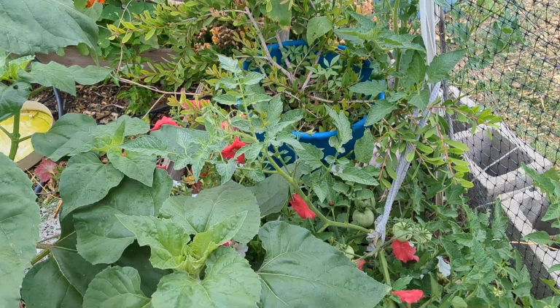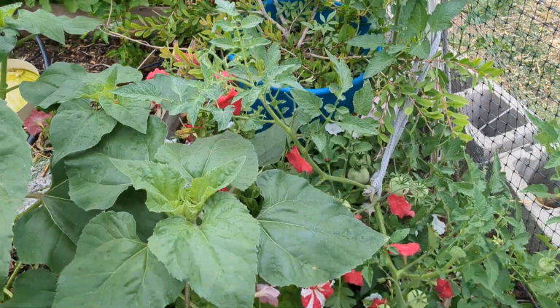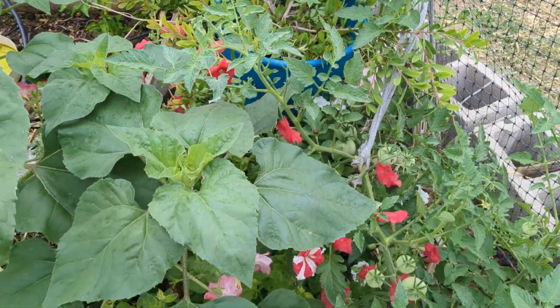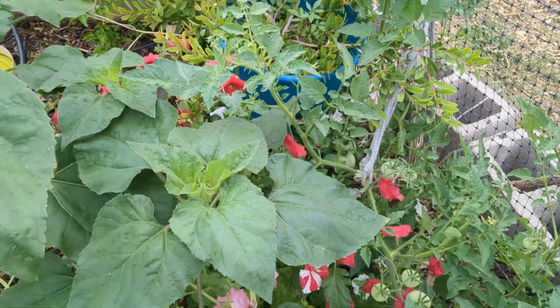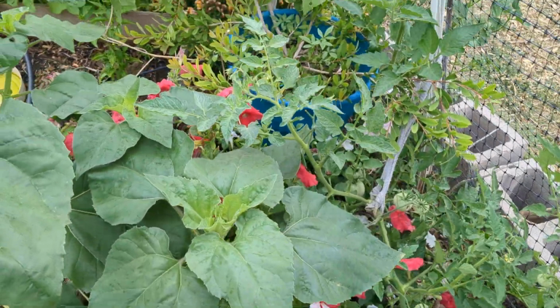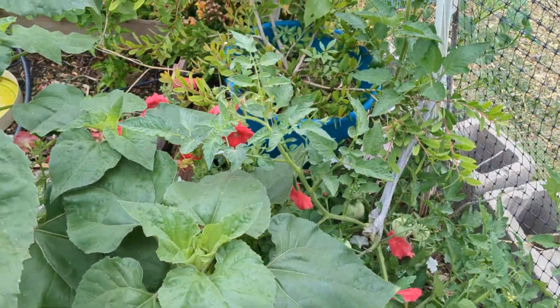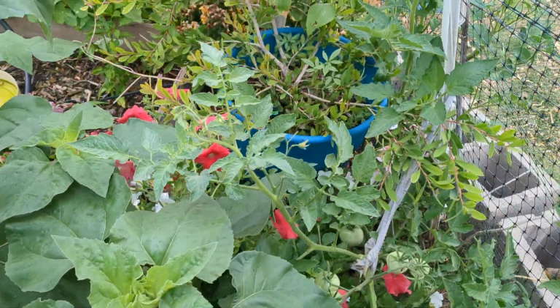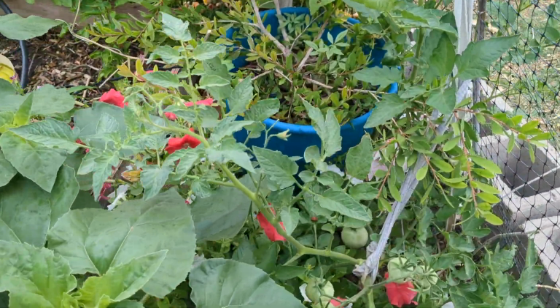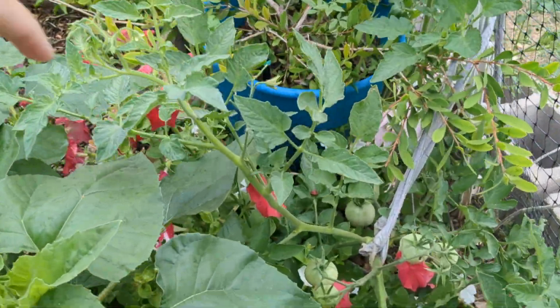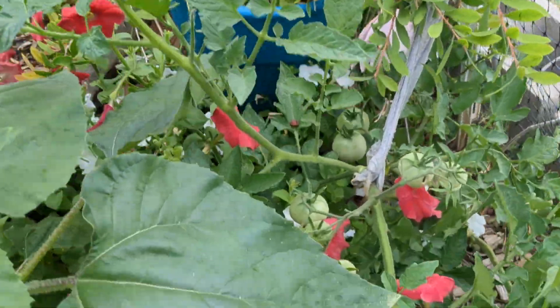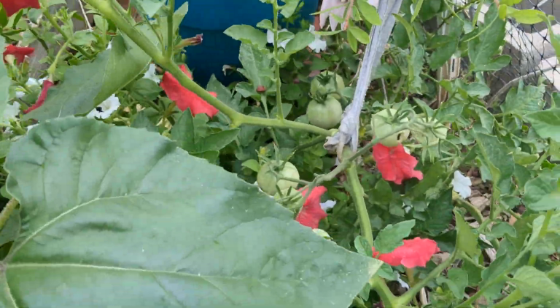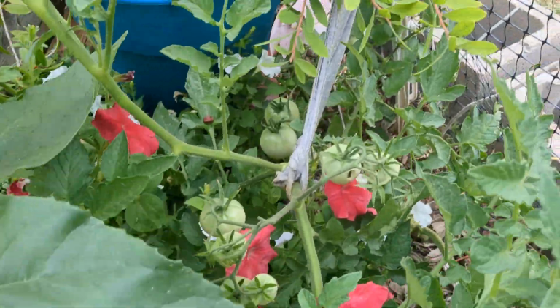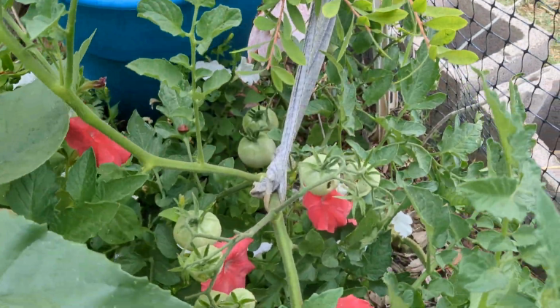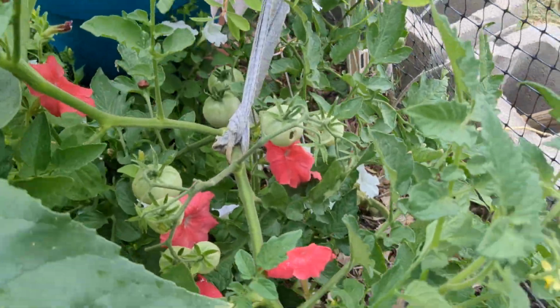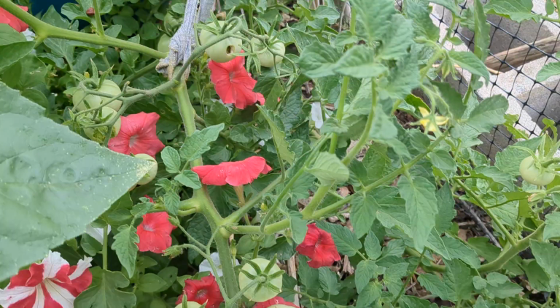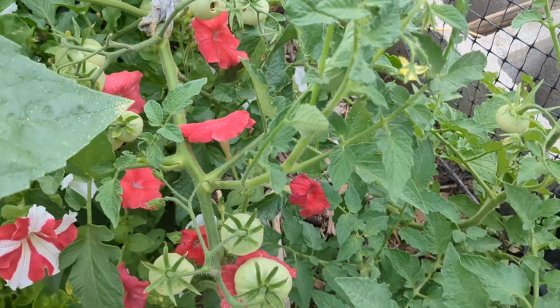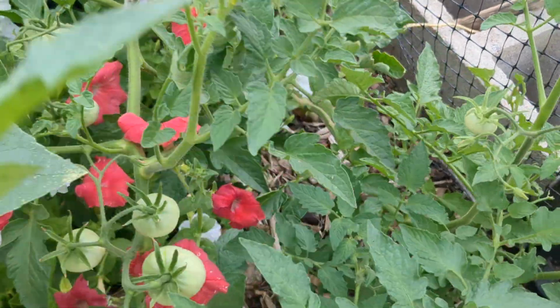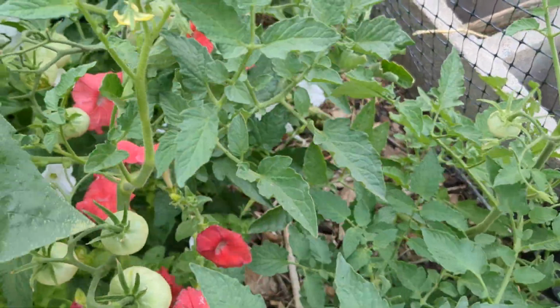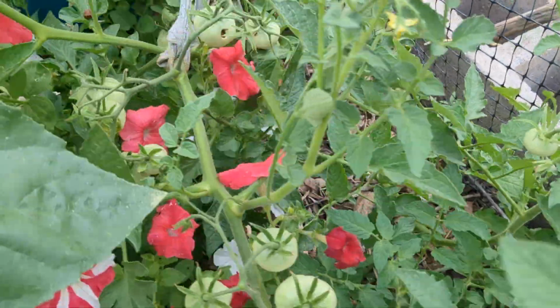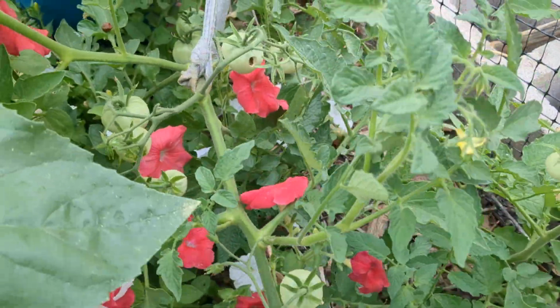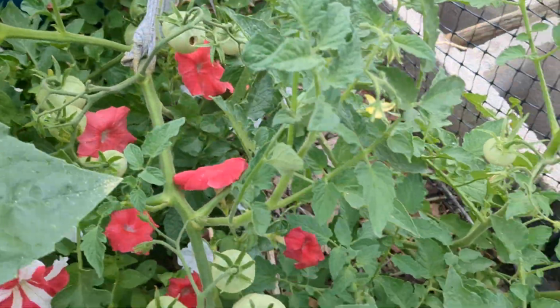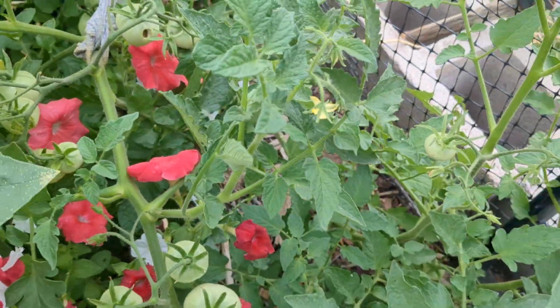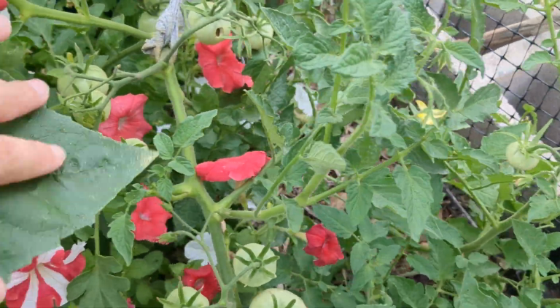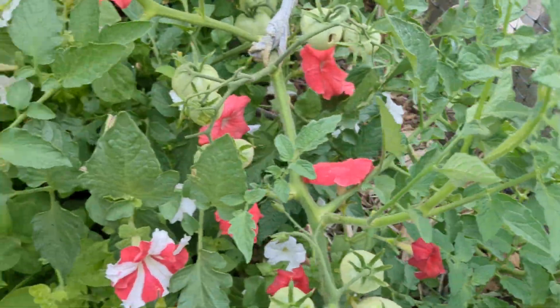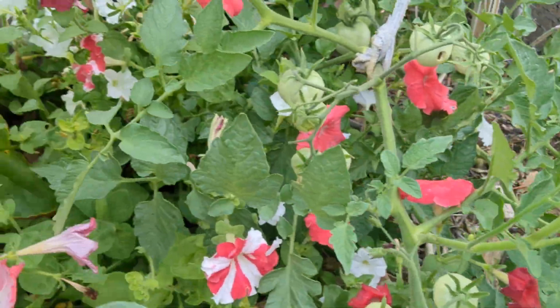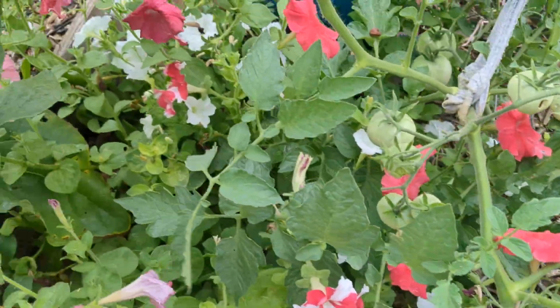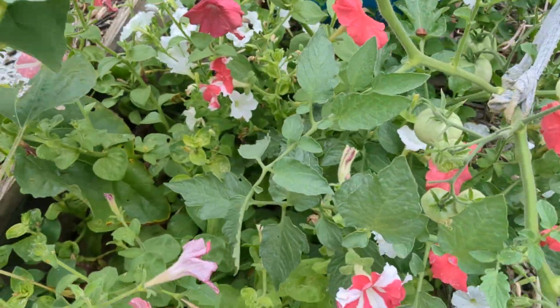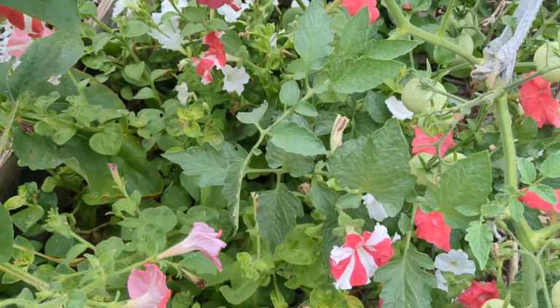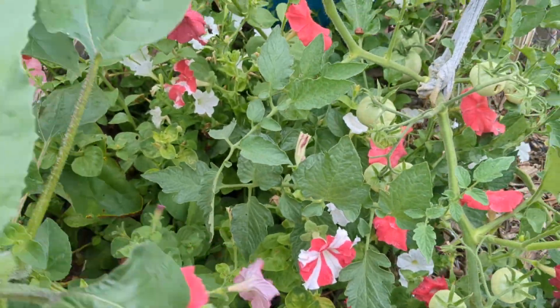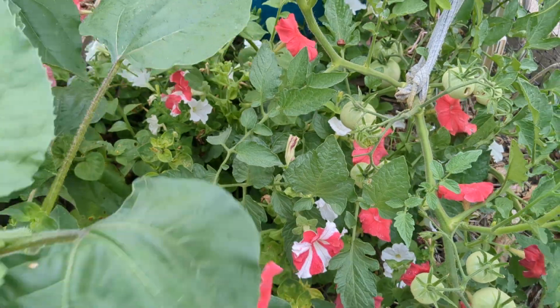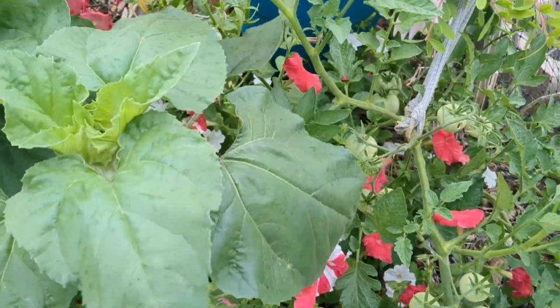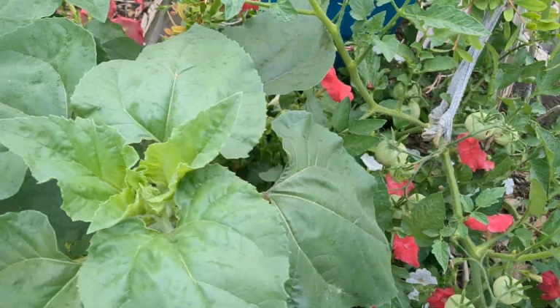Cloudy day garden tour. We have this tomato, which is self-seeded, and then there's some petunias that I put in there.